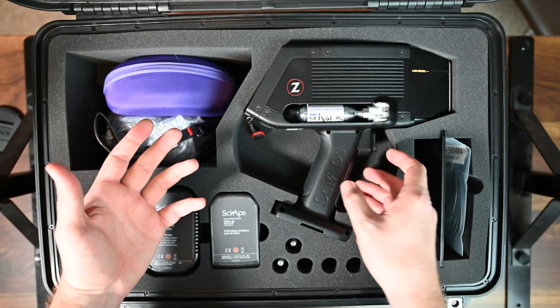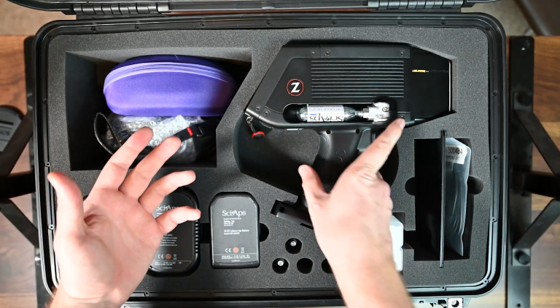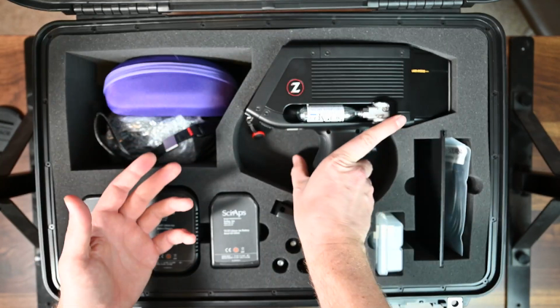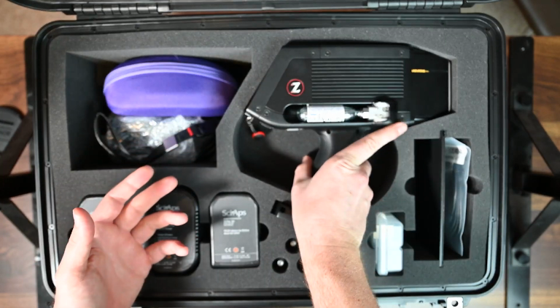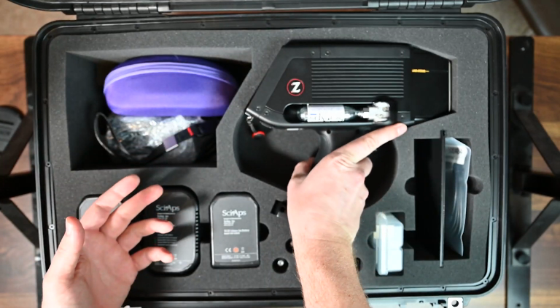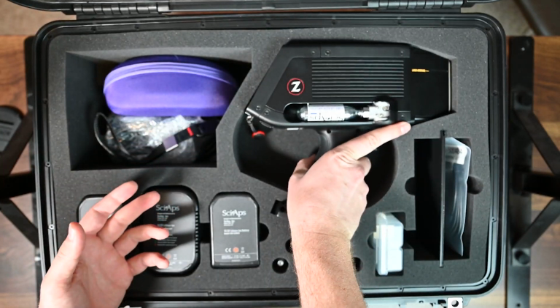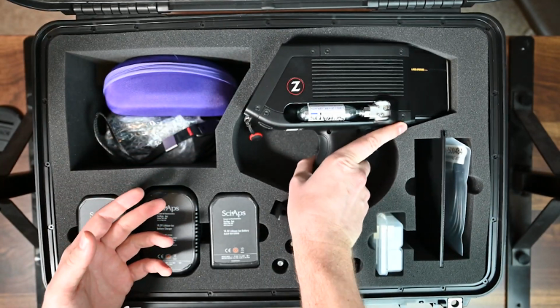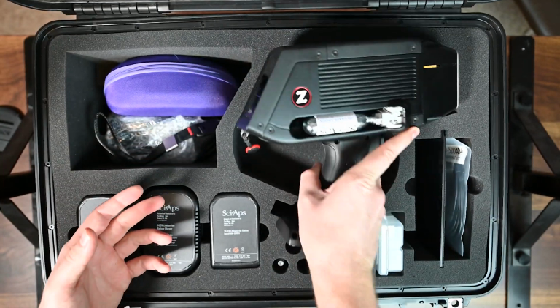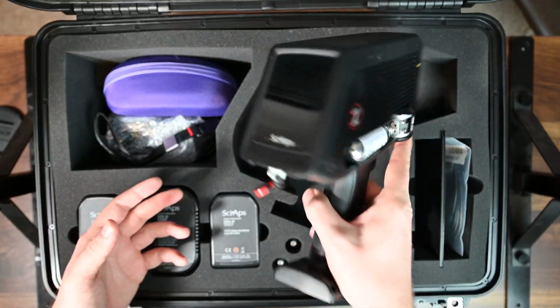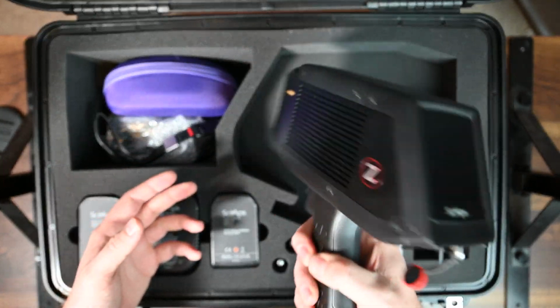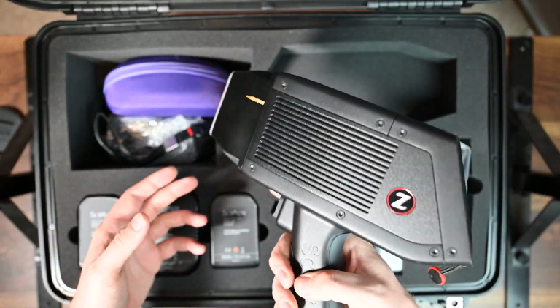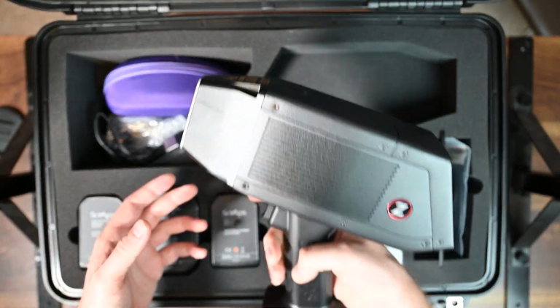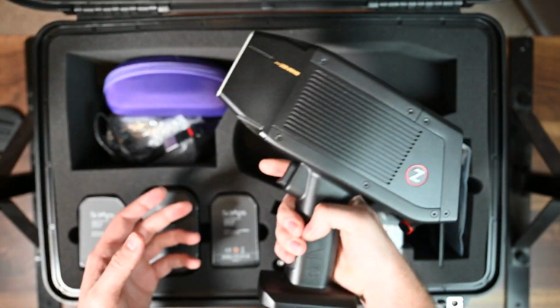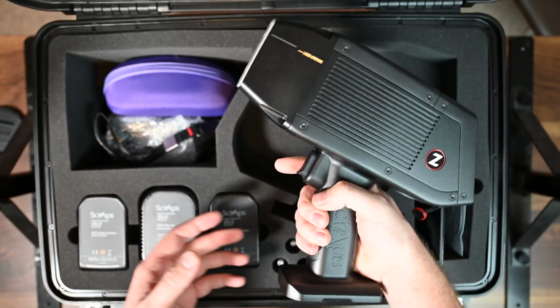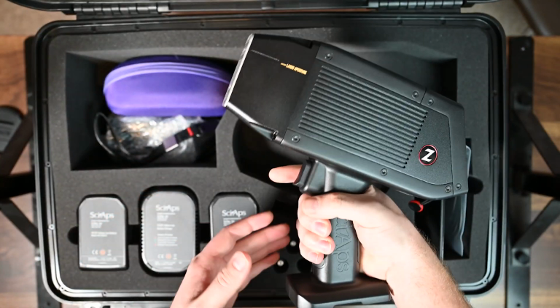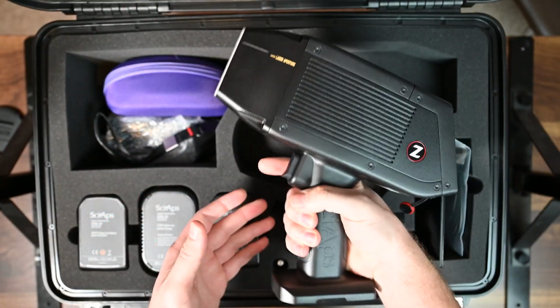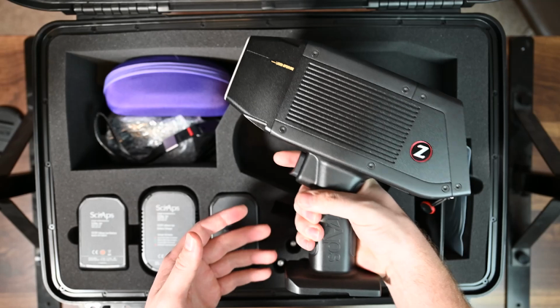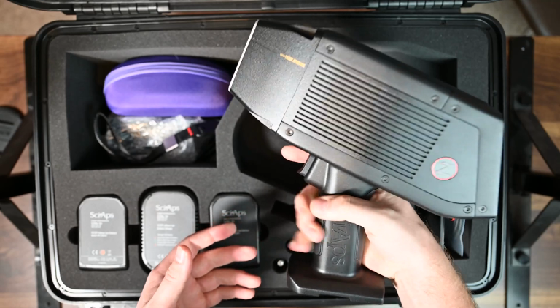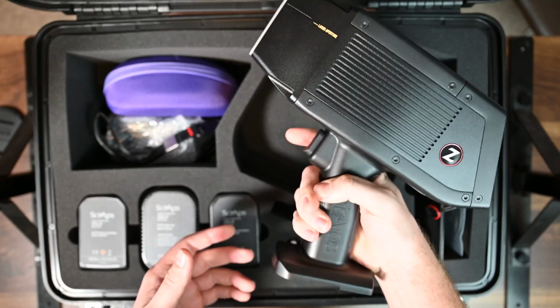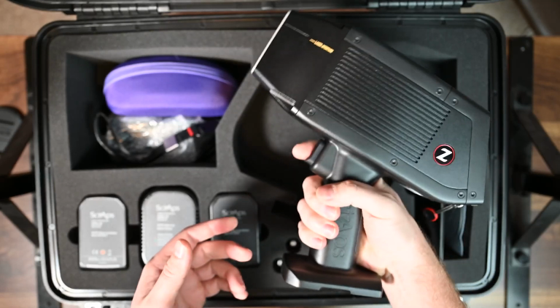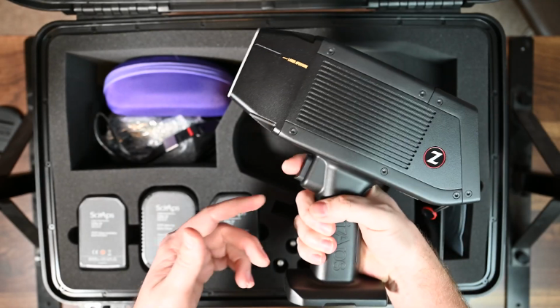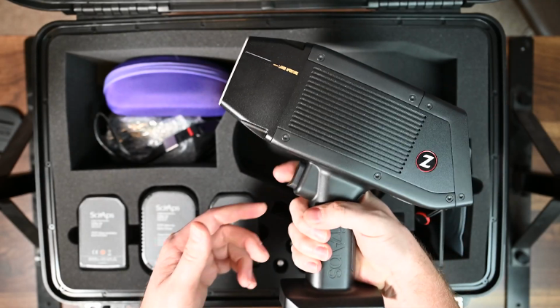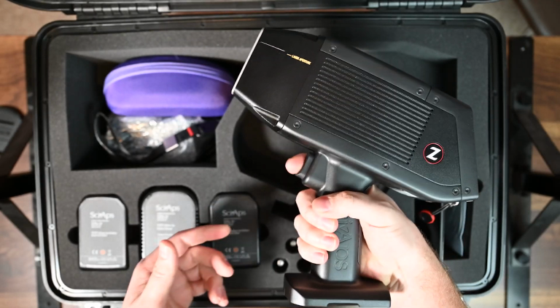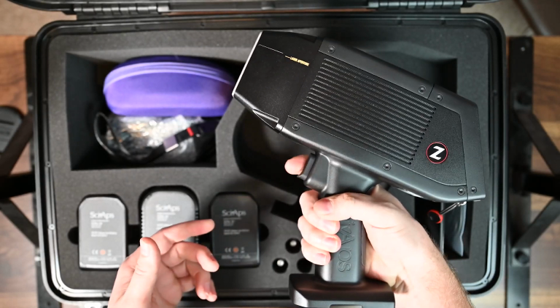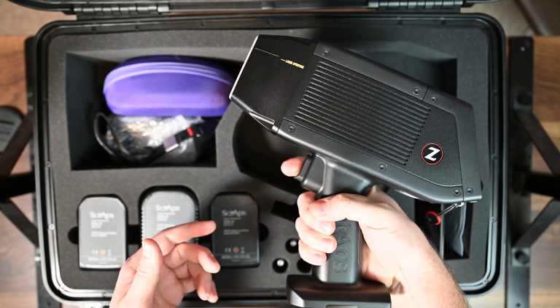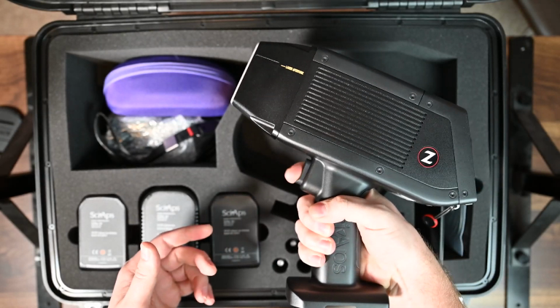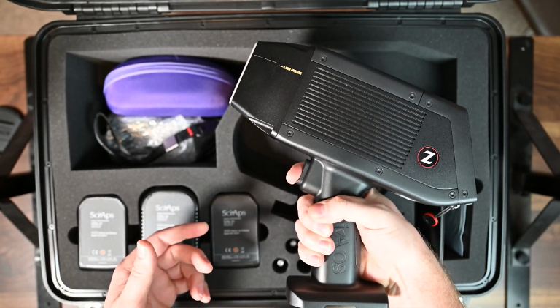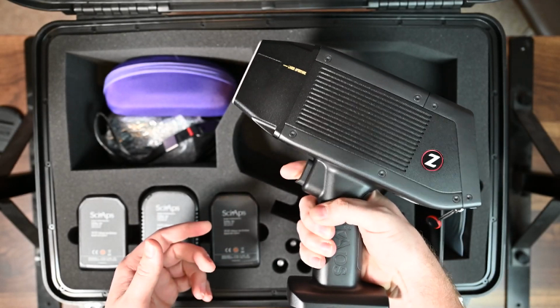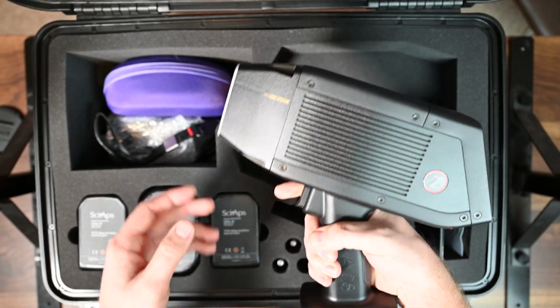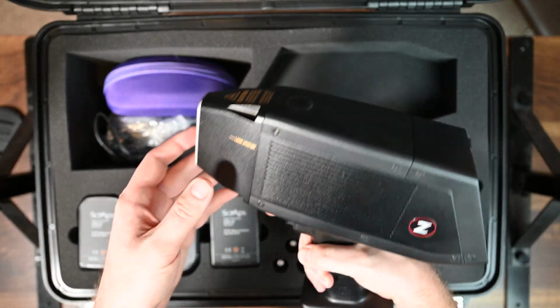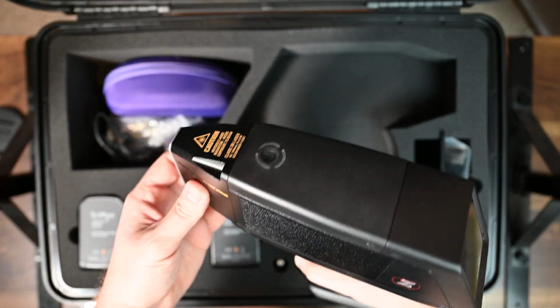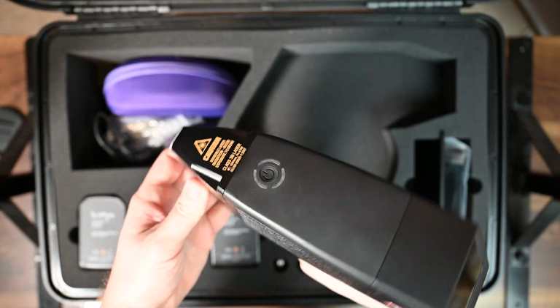LIBS stands for Laser Induced Breakdown Spectroscopy — it's similar to OES except it uses a laser. The analyzer itself feels good; it has a nice big trigger that feels really nice.